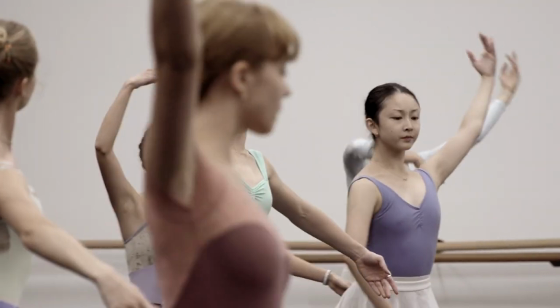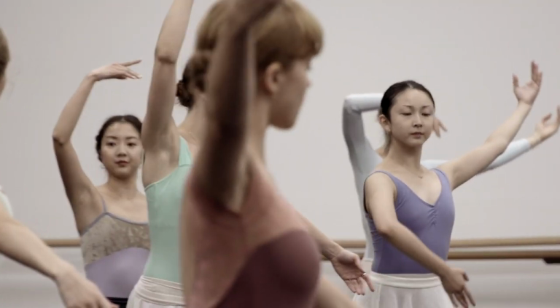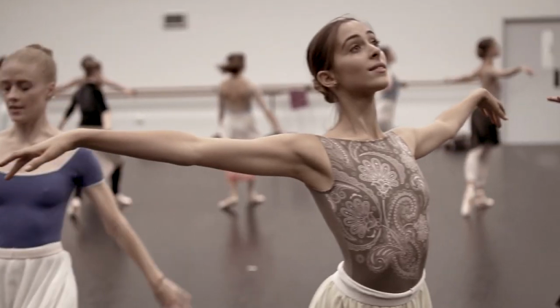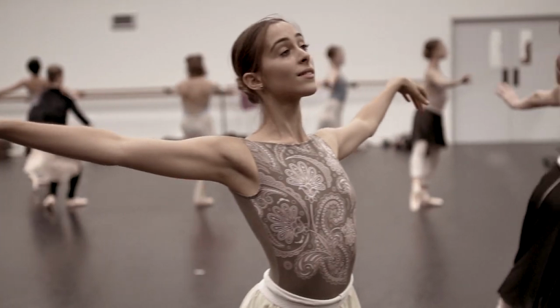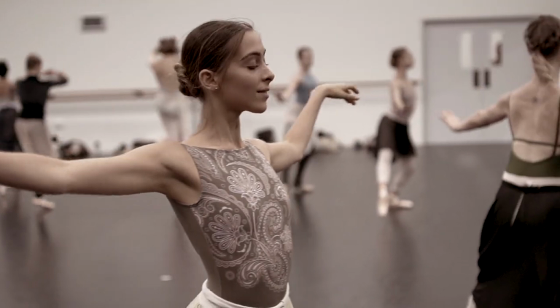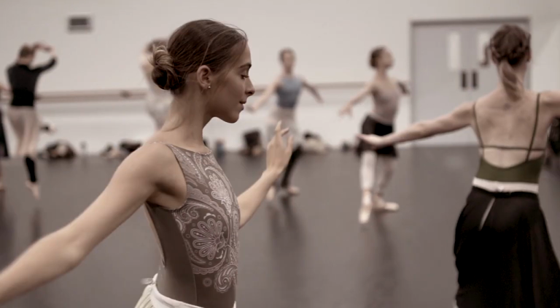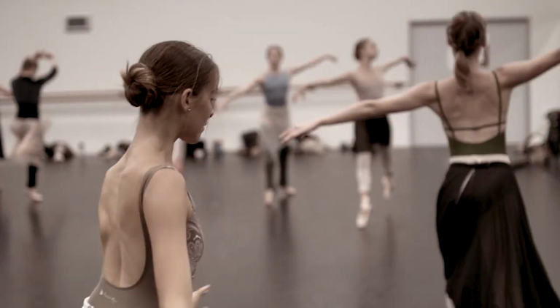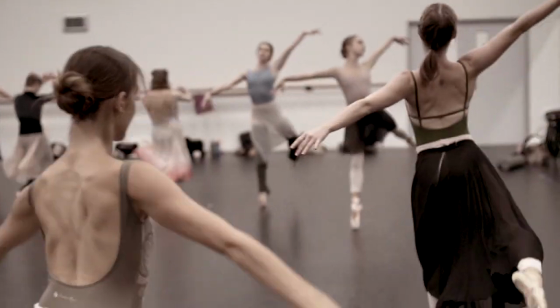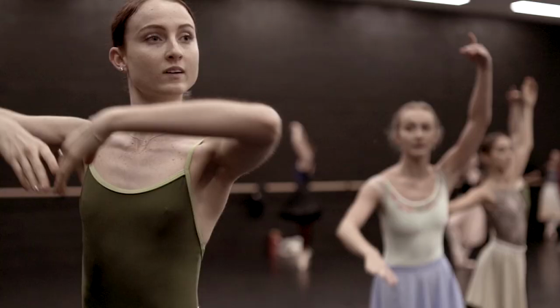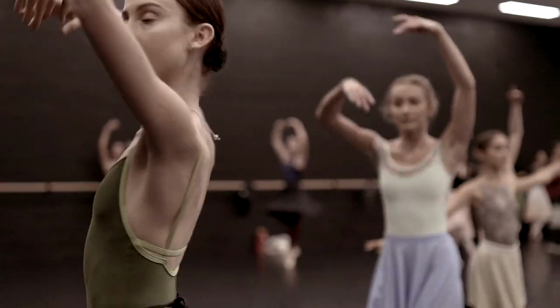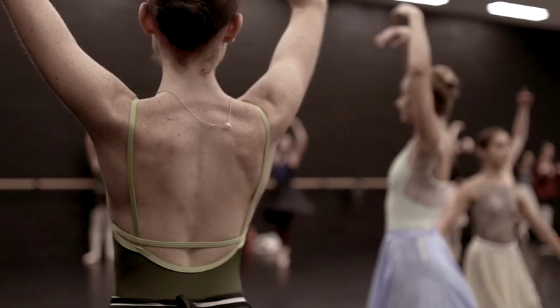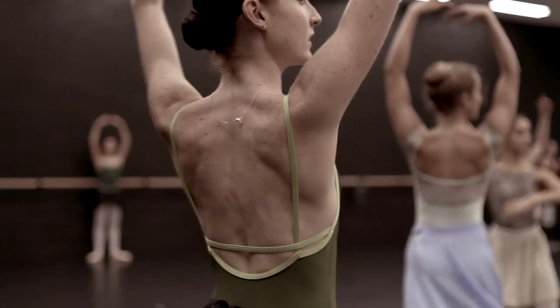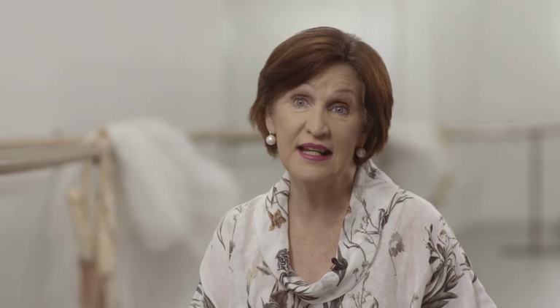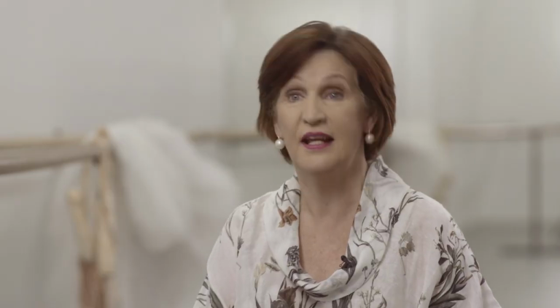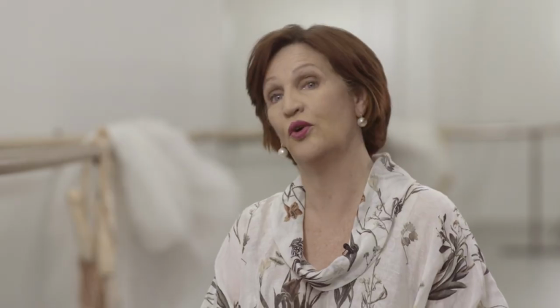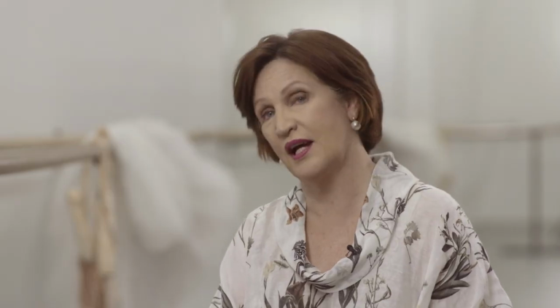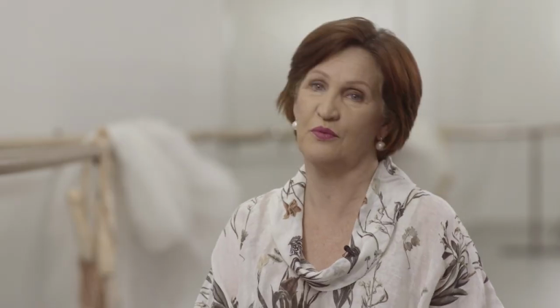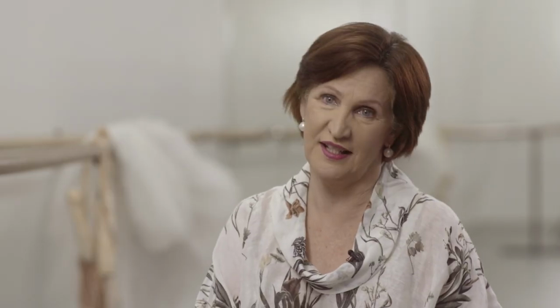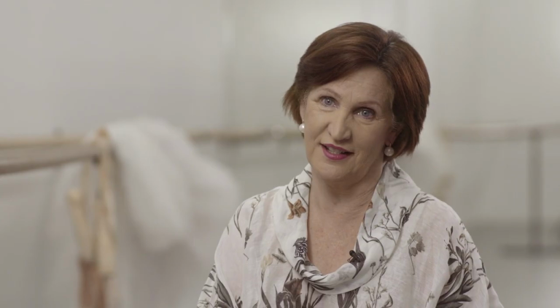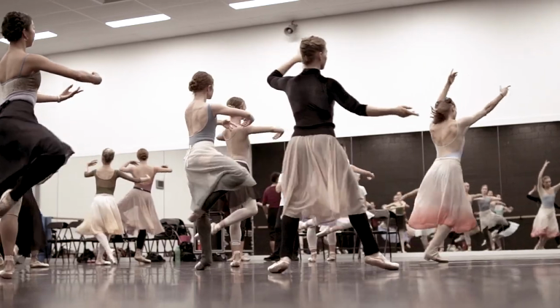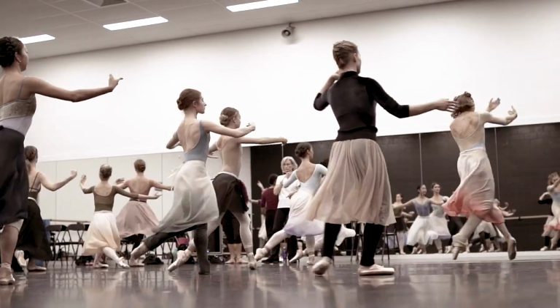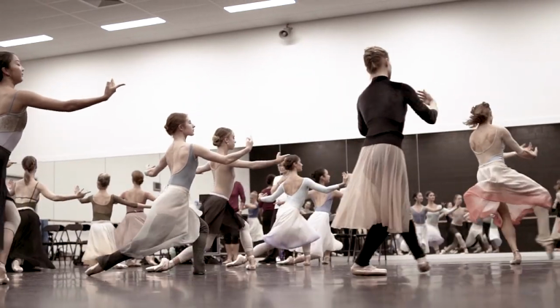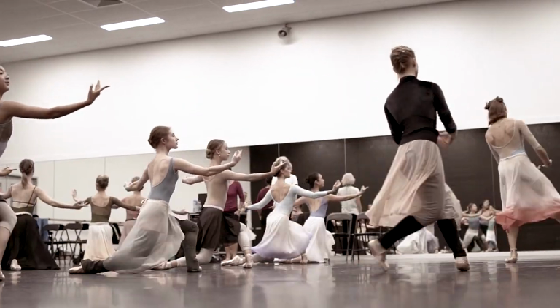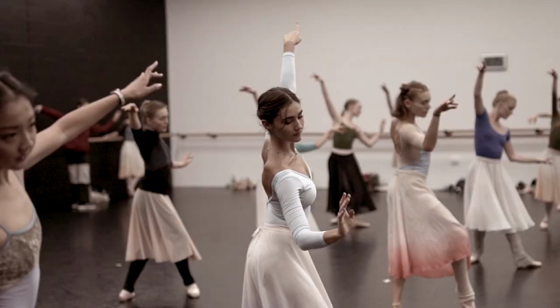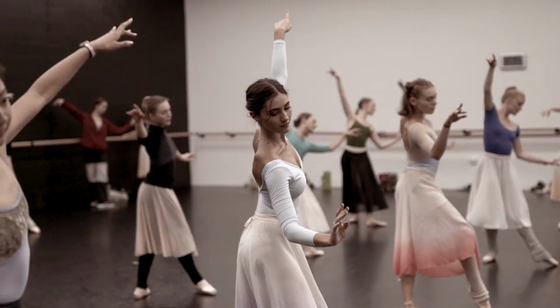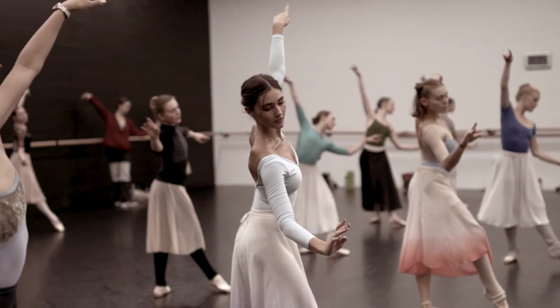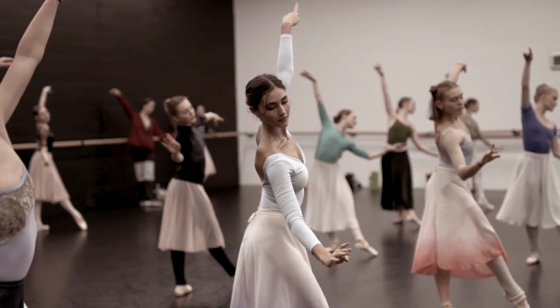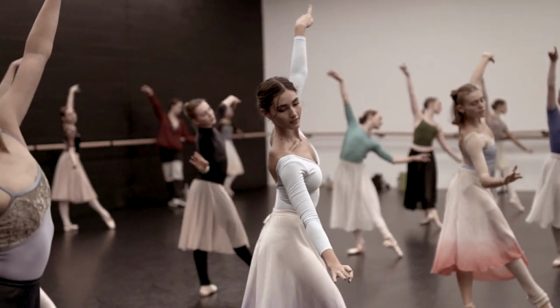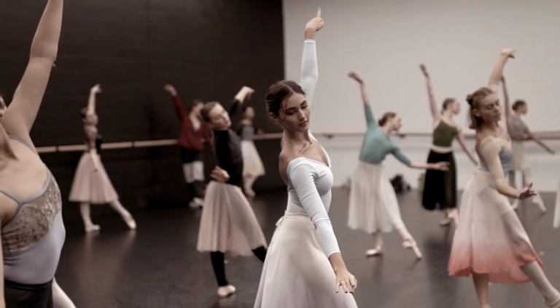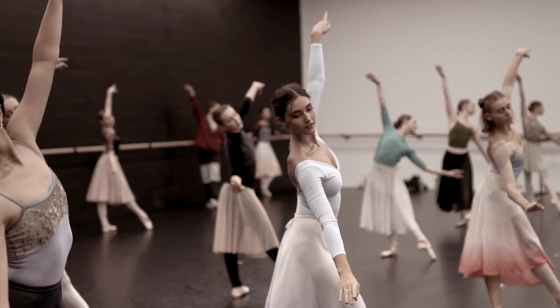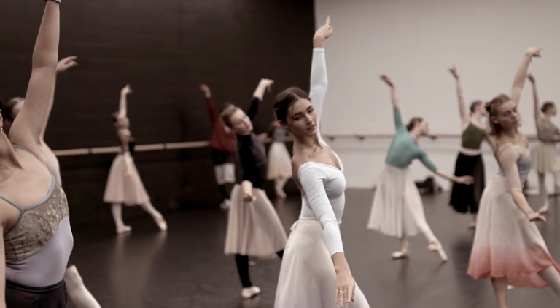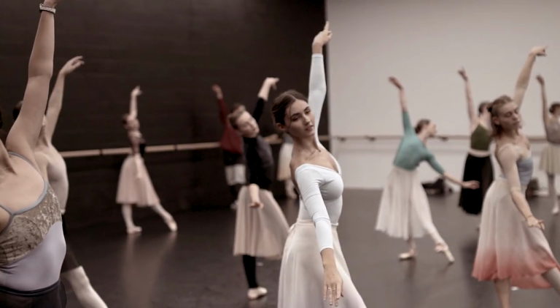All dancers have heard of it, and all dancers want to see it, and all dancers want to dance it. It's just as beautiful as I always thought it was, and it will last forever.